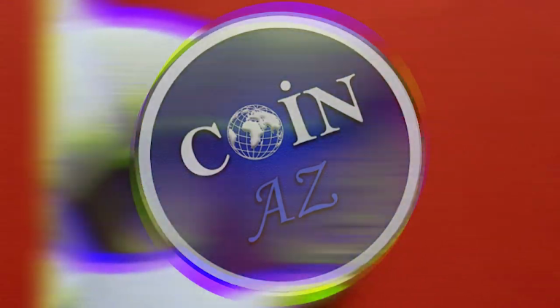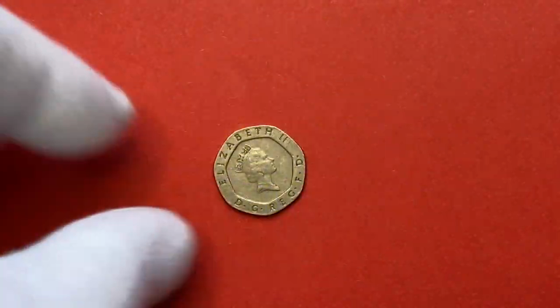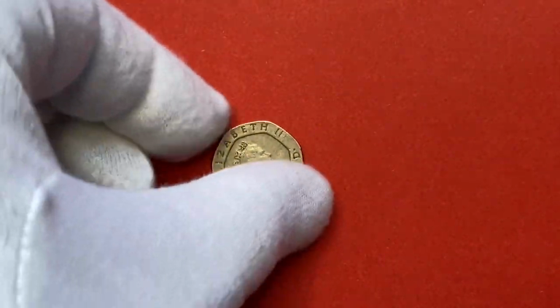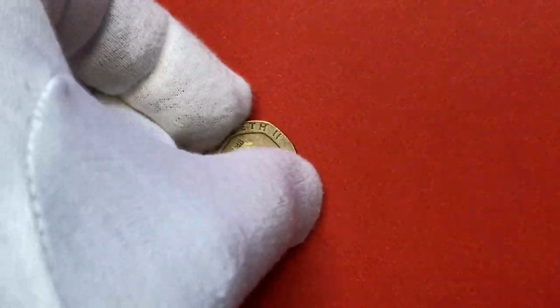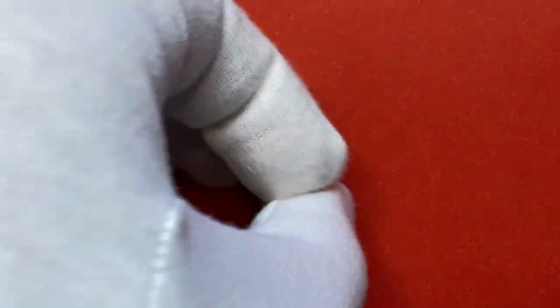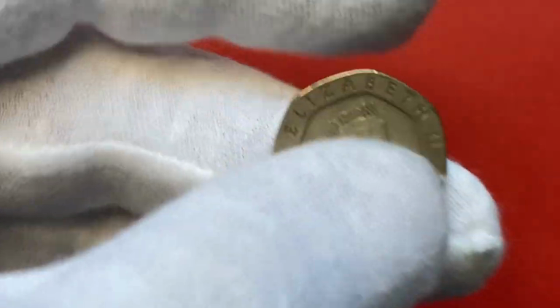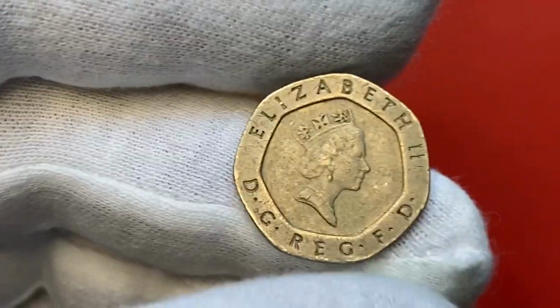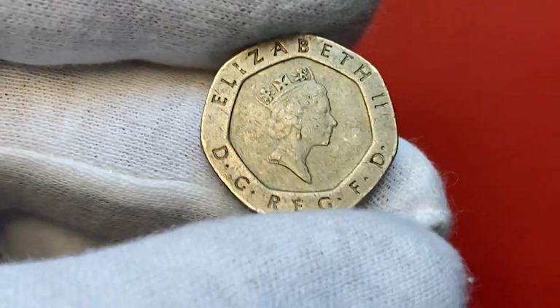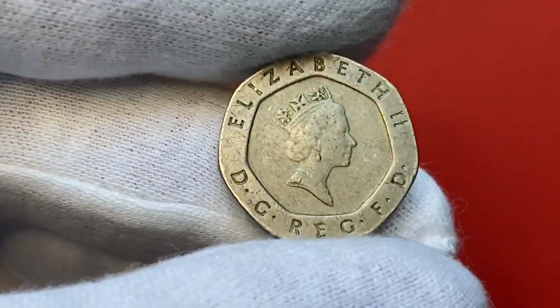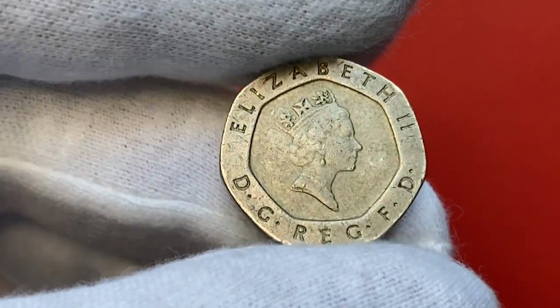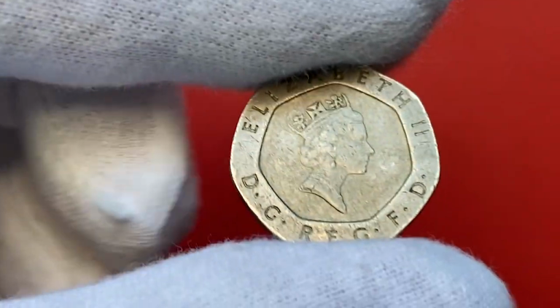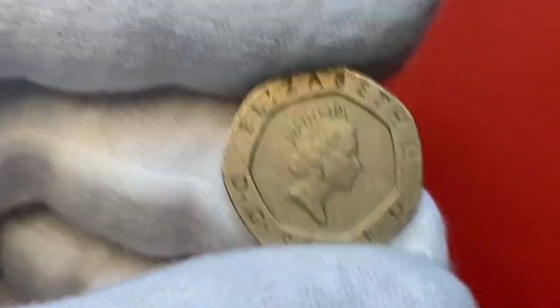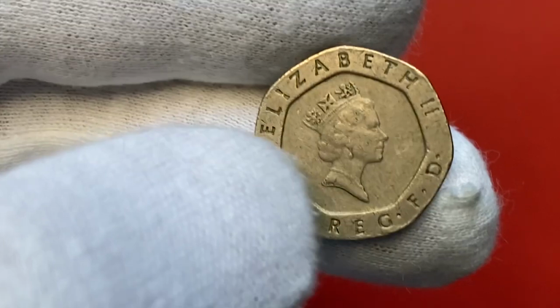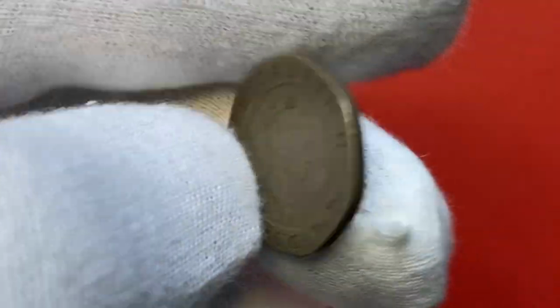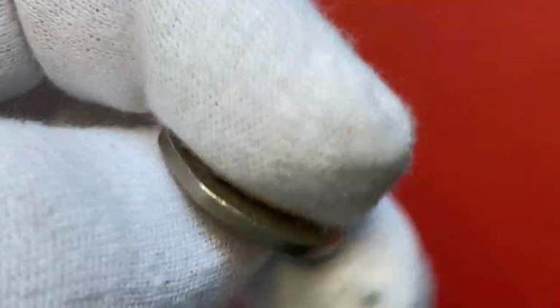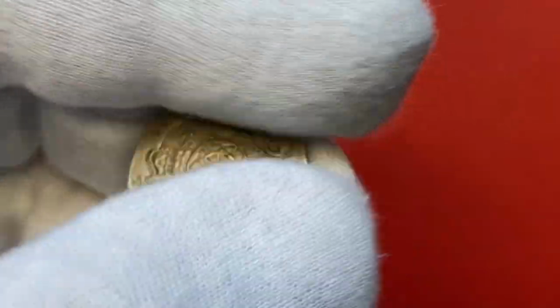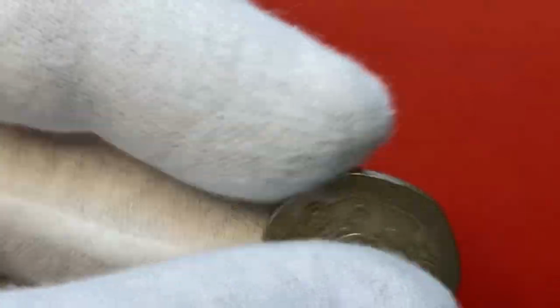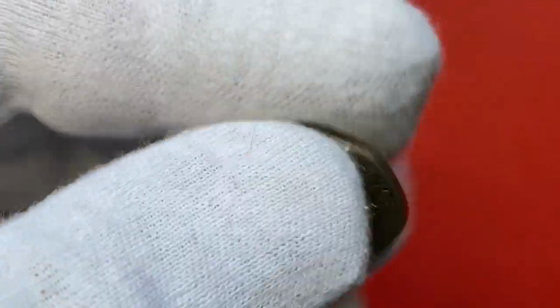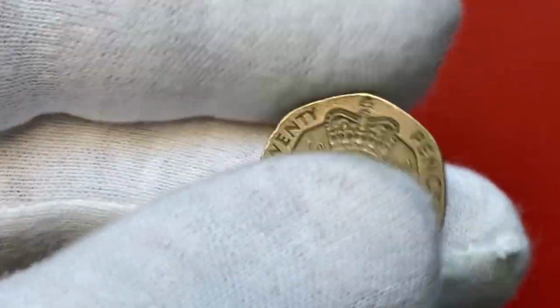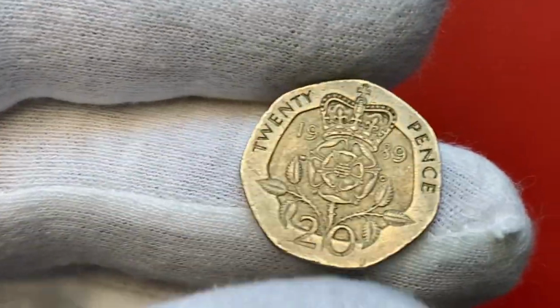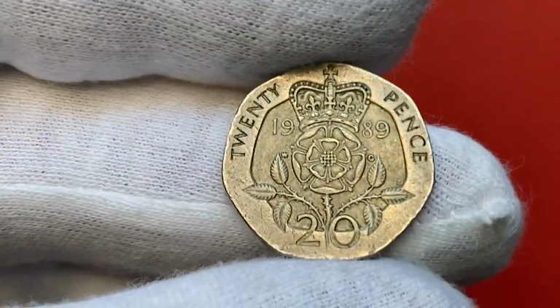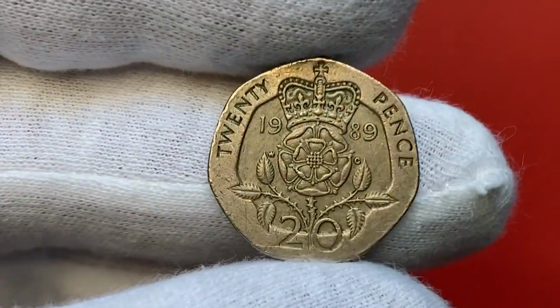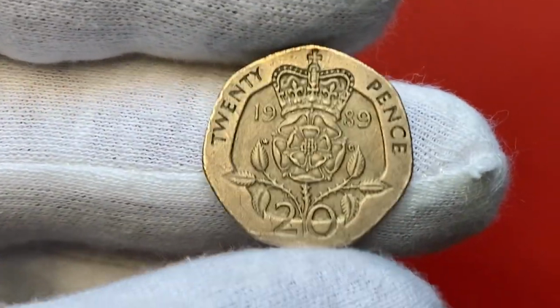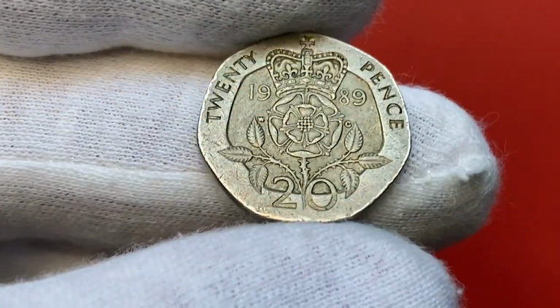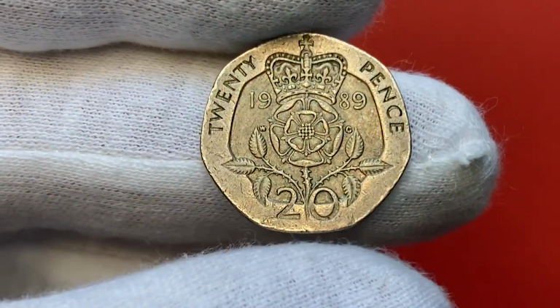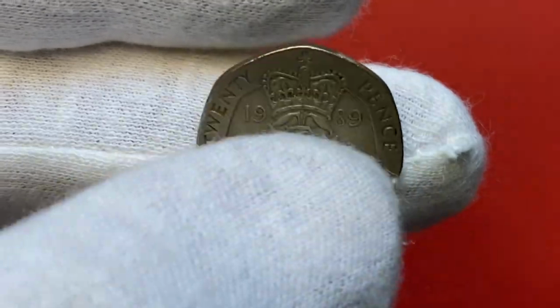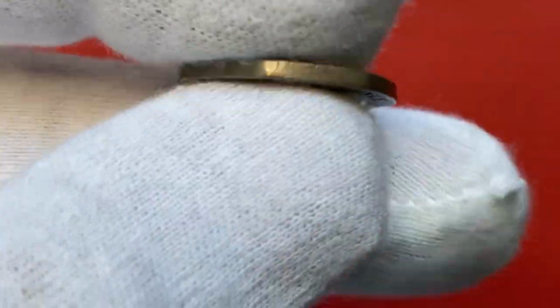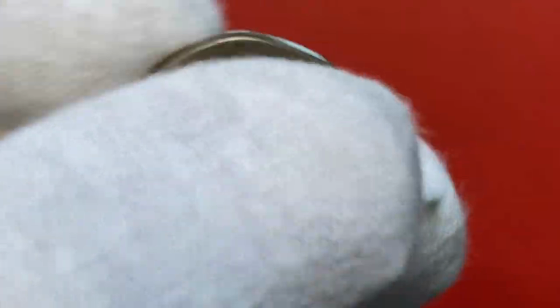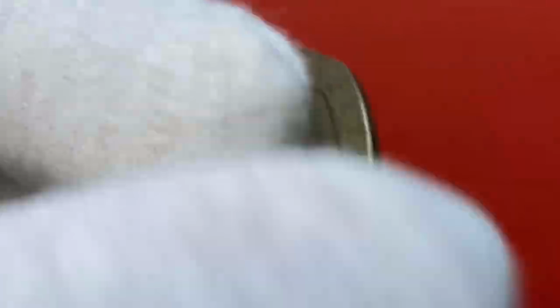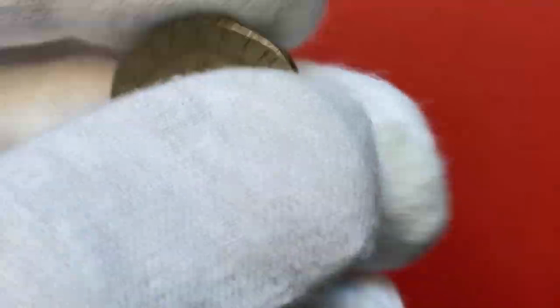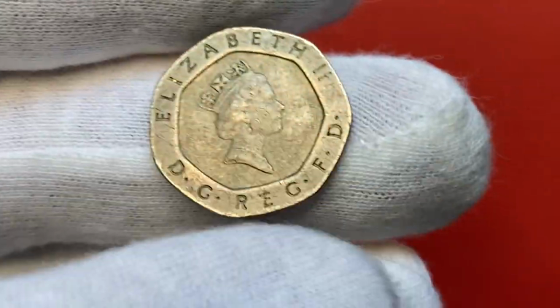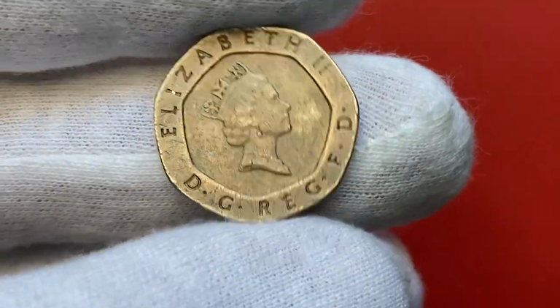Presenting another spectacular UK coin, highlighting the past Queen Elizabeth II on the obverse and a crowned Tudor rose on the reverse — 20 pence from 1989. As you can see, it's heptagon shaped.